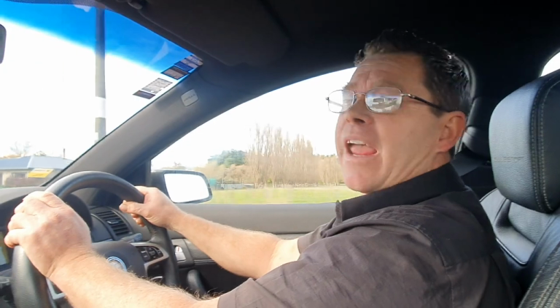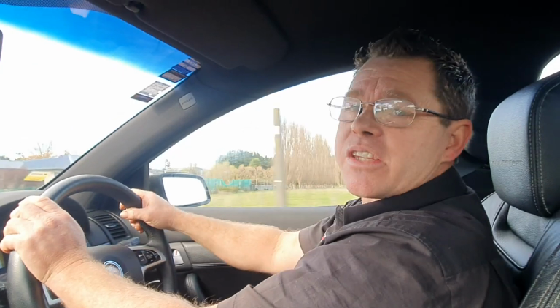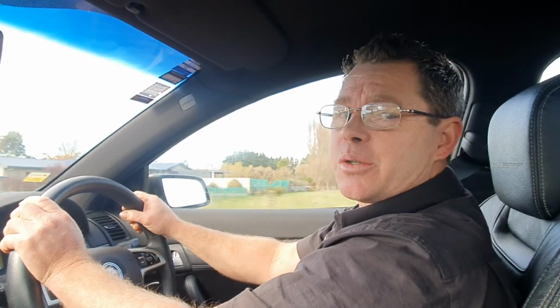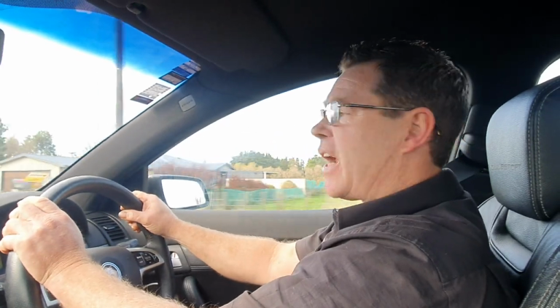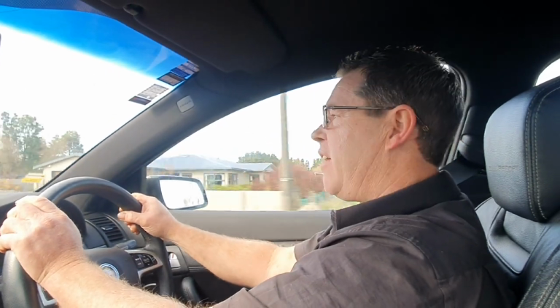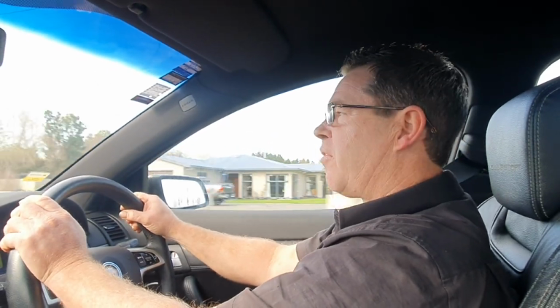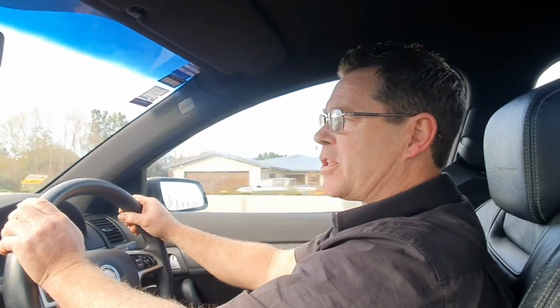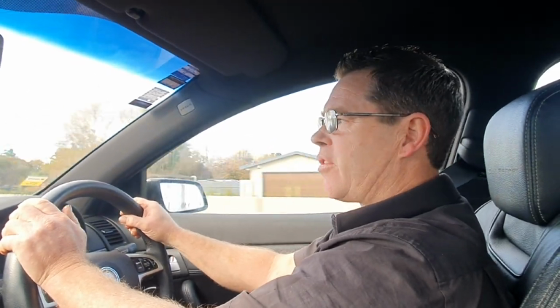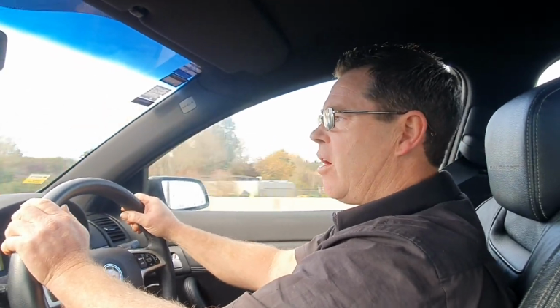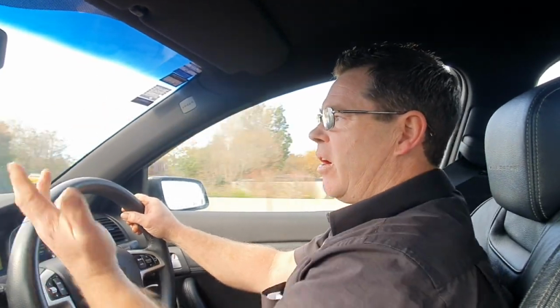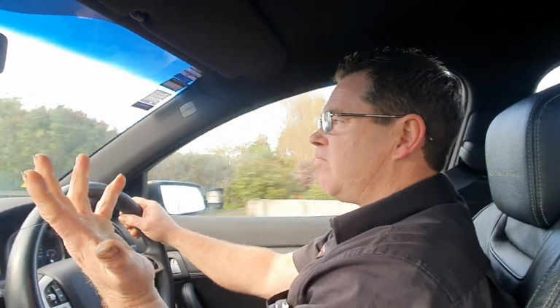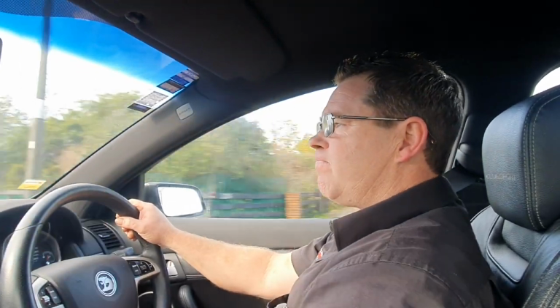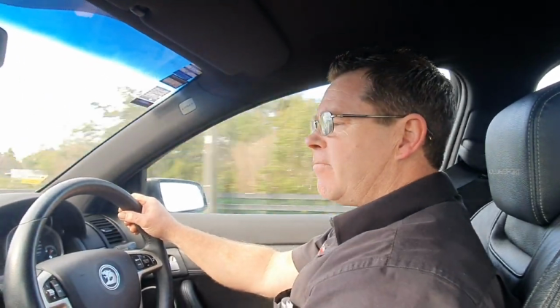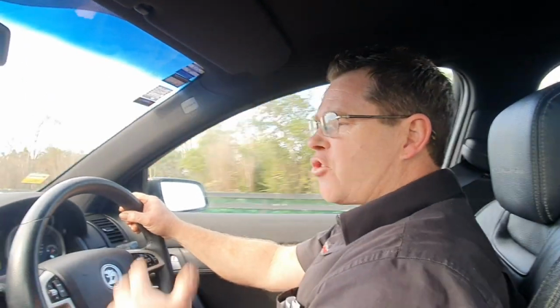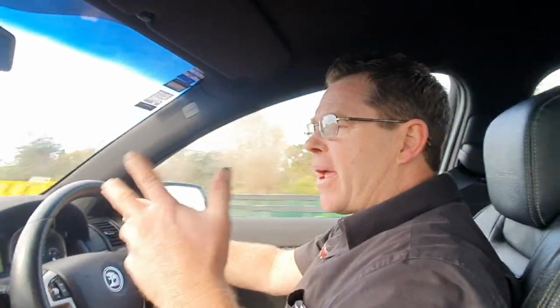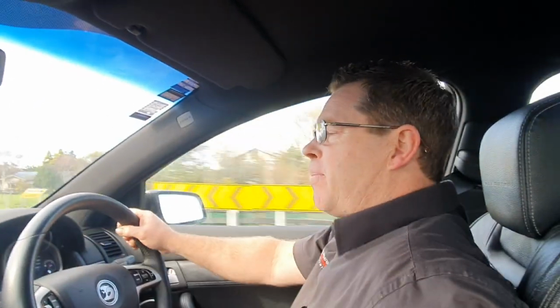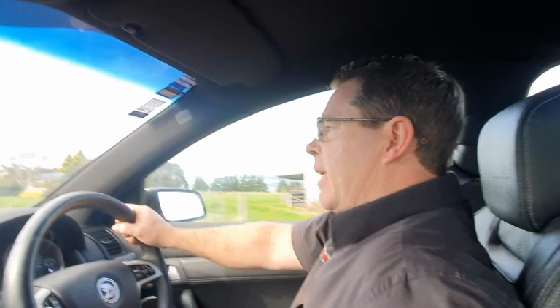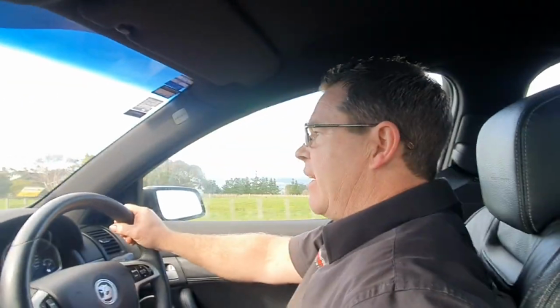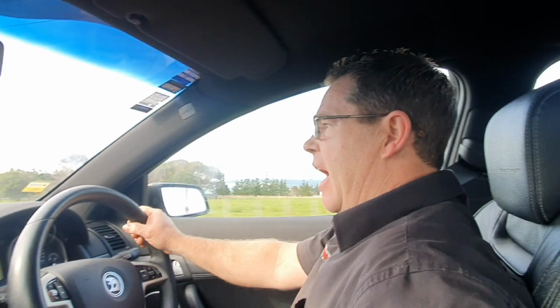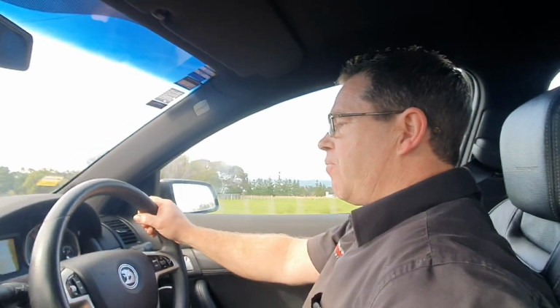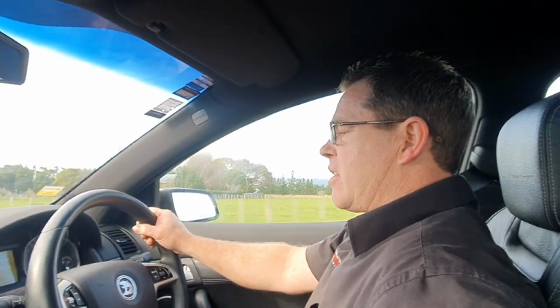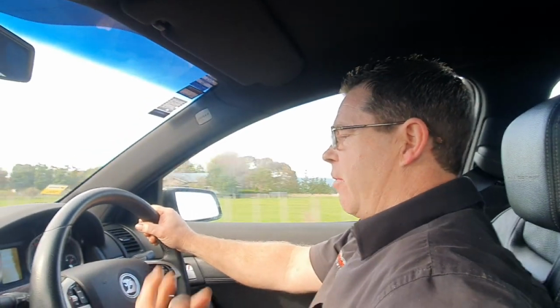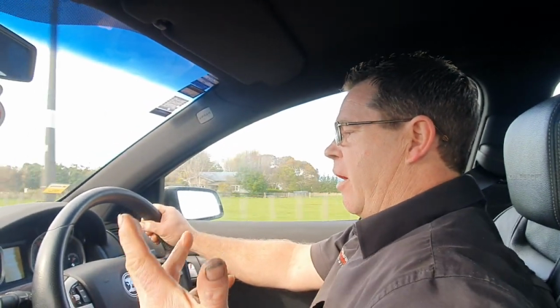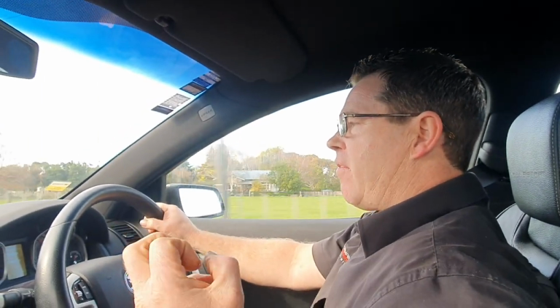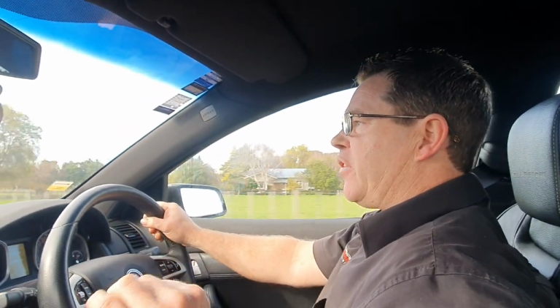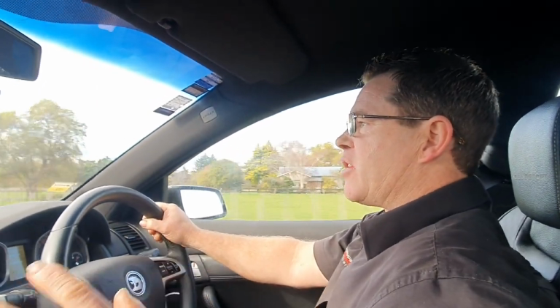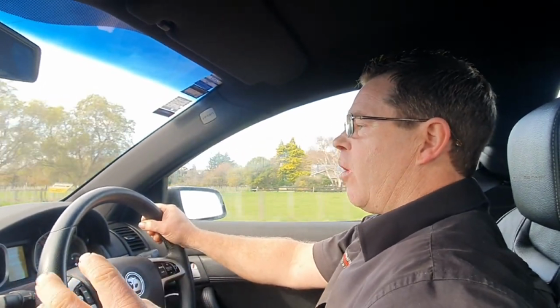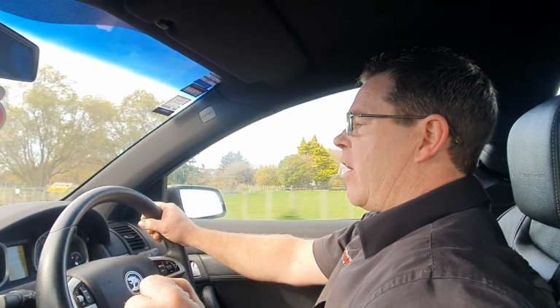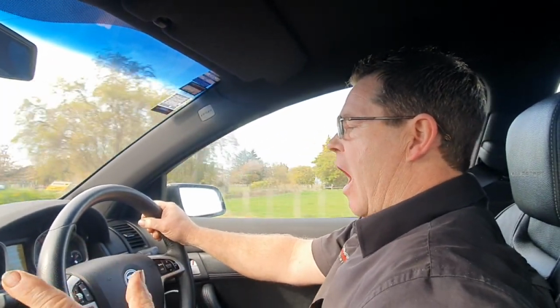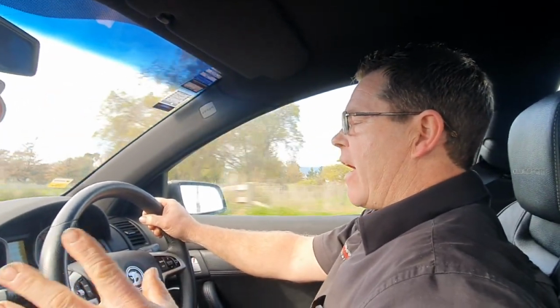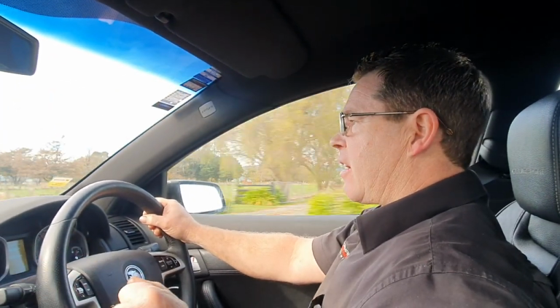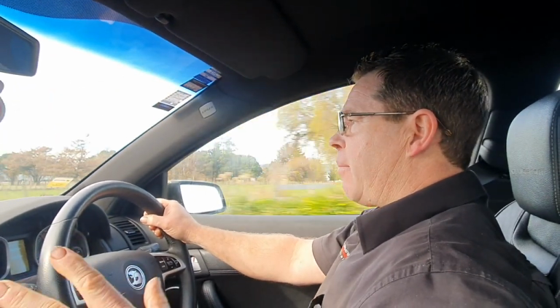Hey guys, Jase here from Performance Industry. Let's talk about this baby. So here we have a 2012 R8 Clubby.